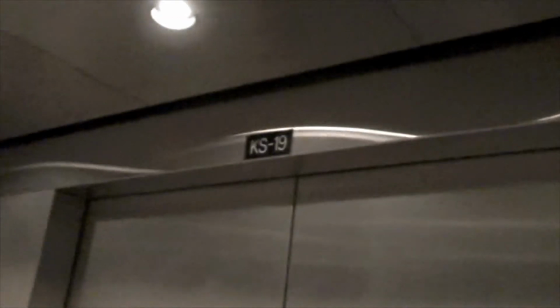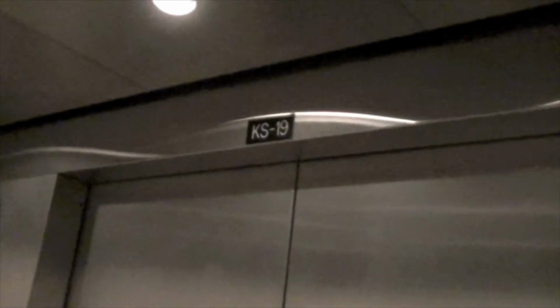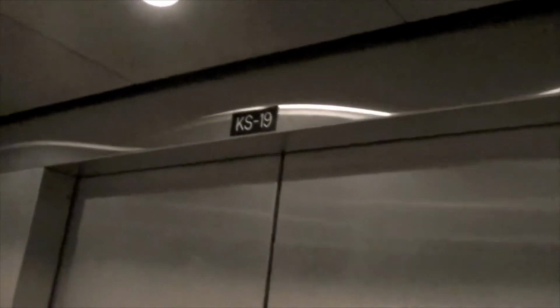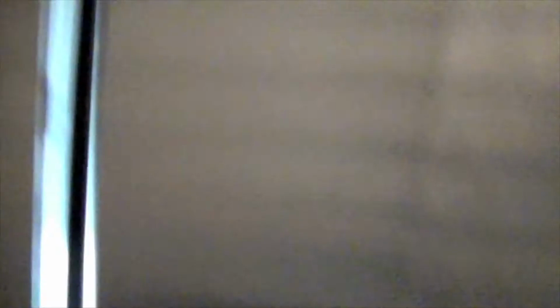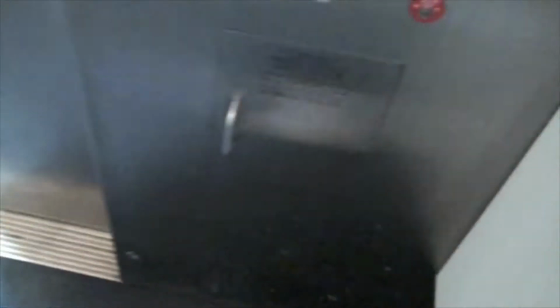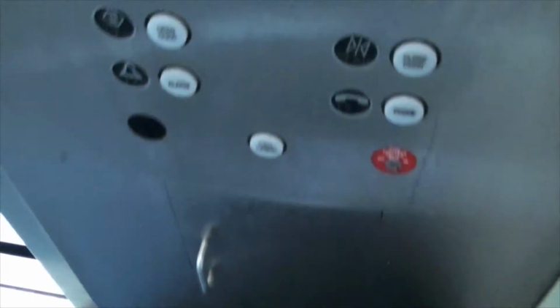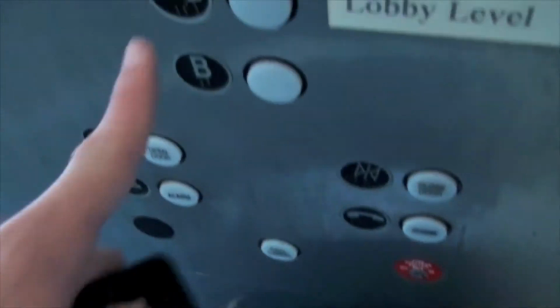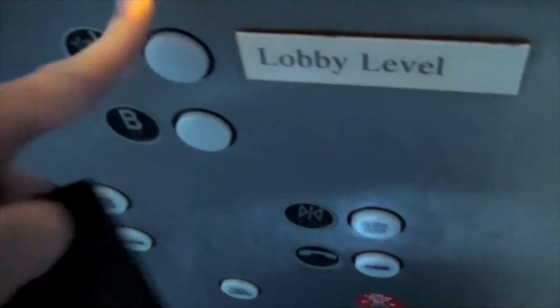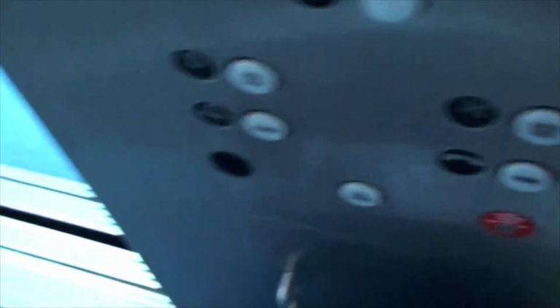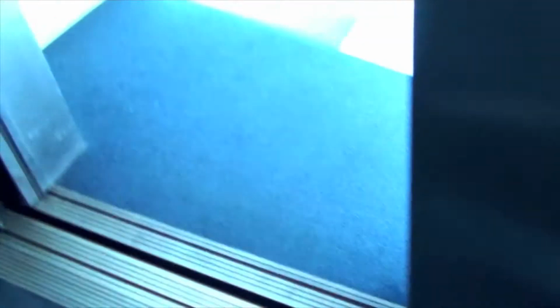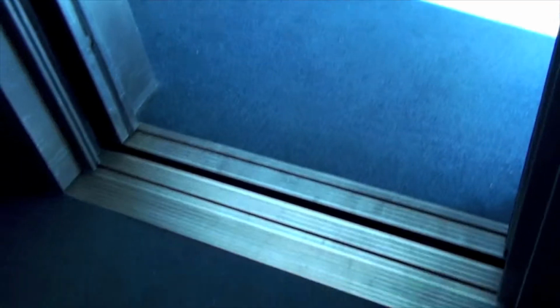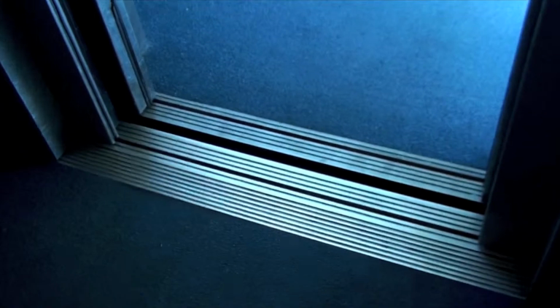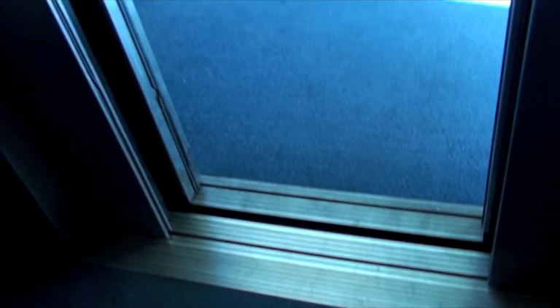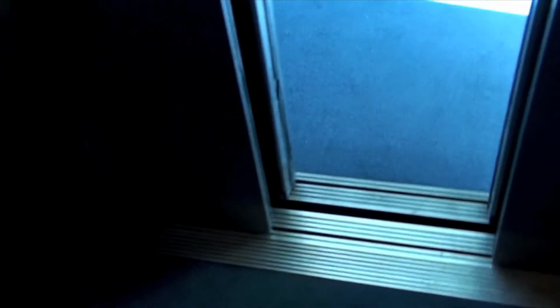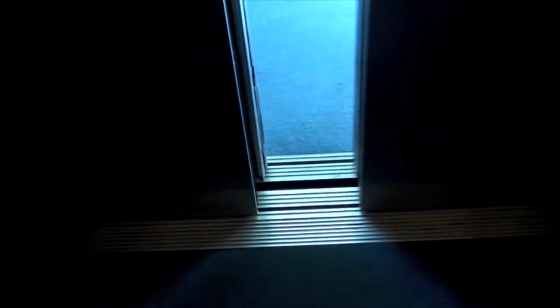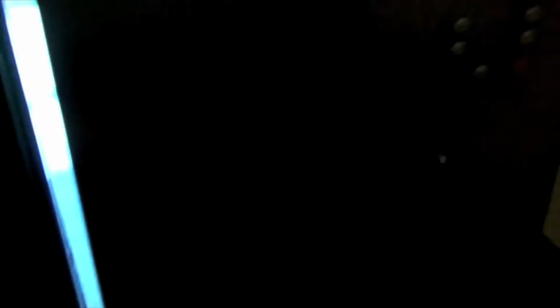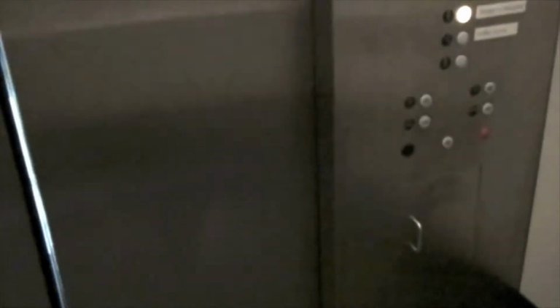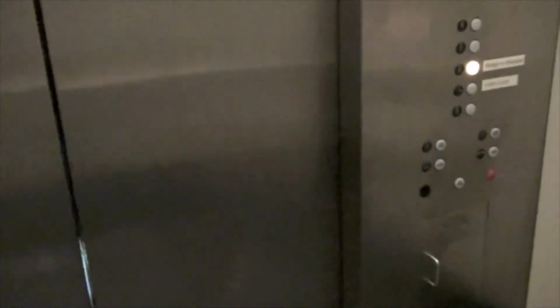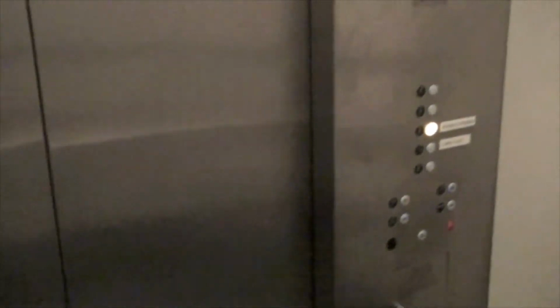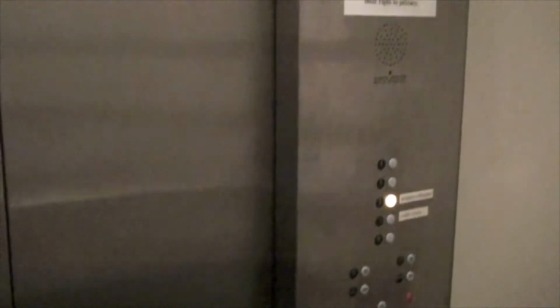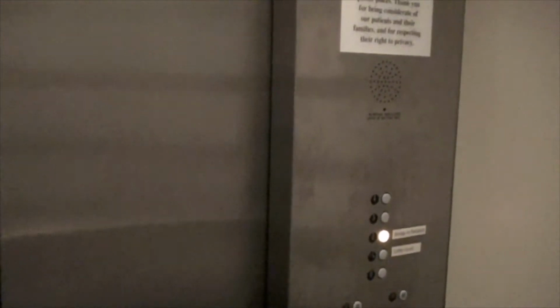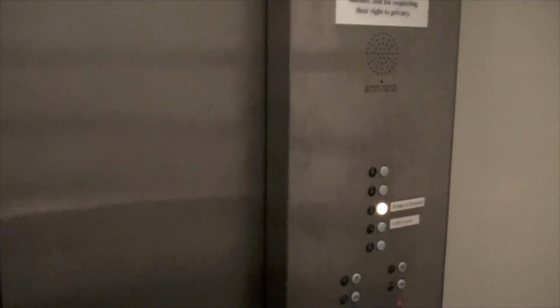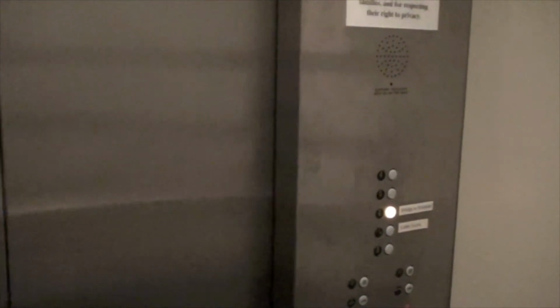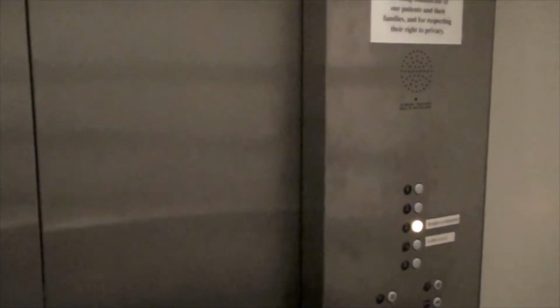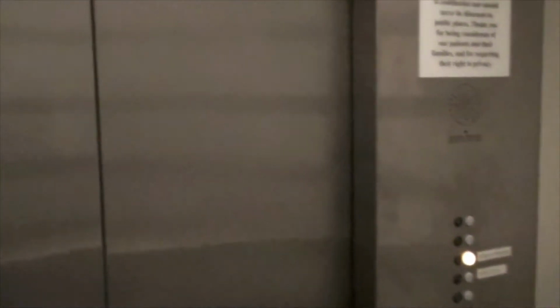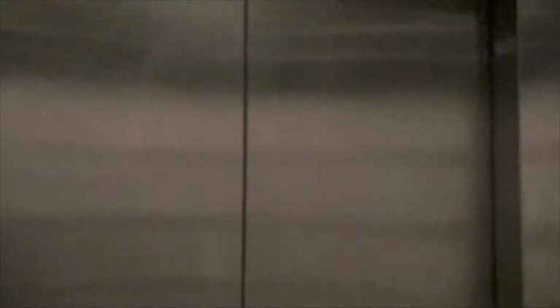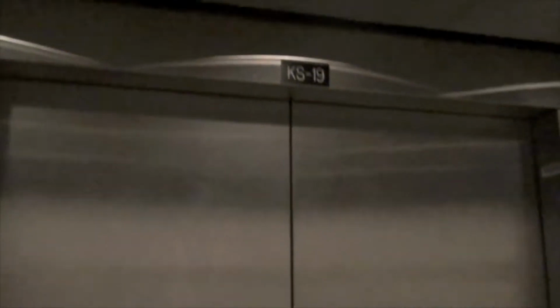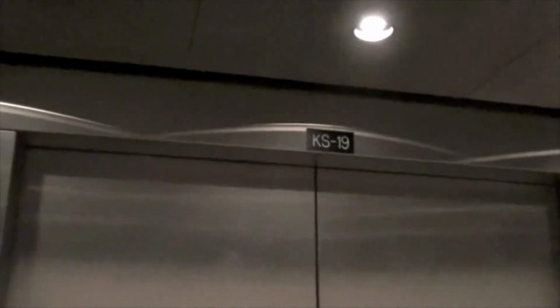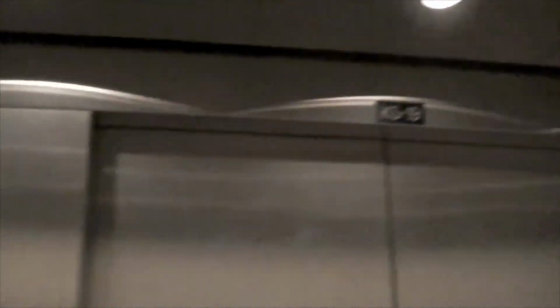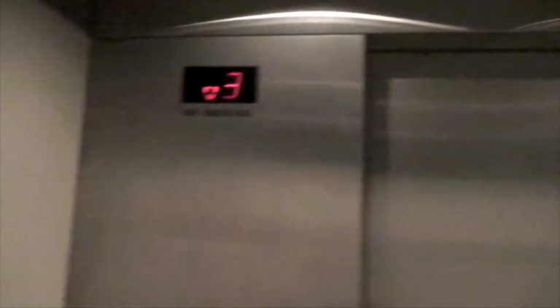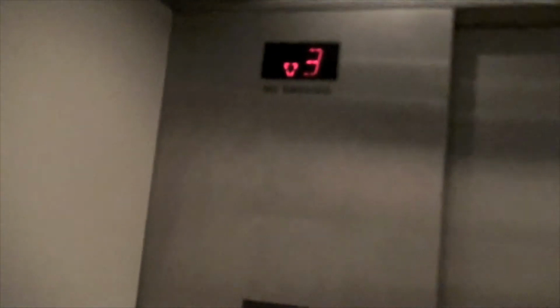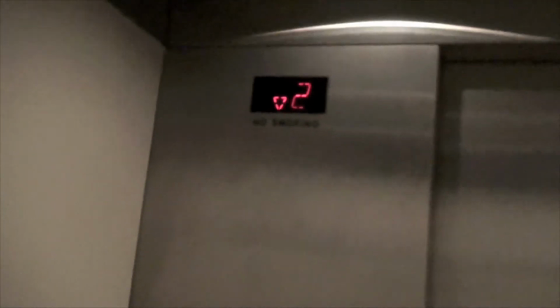Unfortunately these elevators are broken a lot. The door sensor on this one must be a little broken.